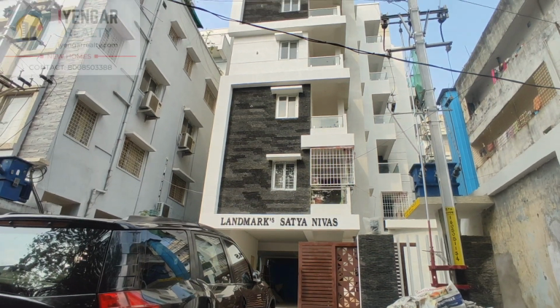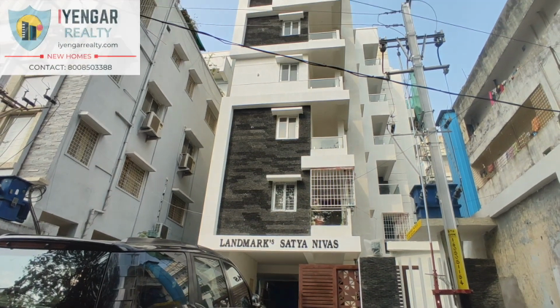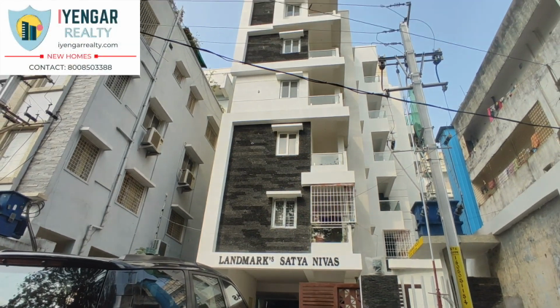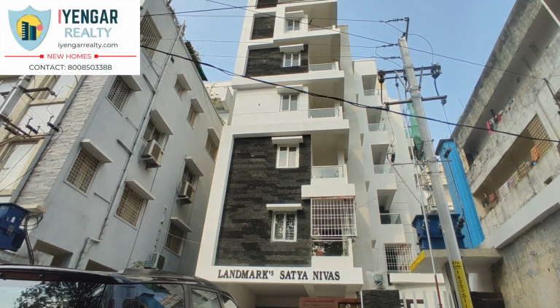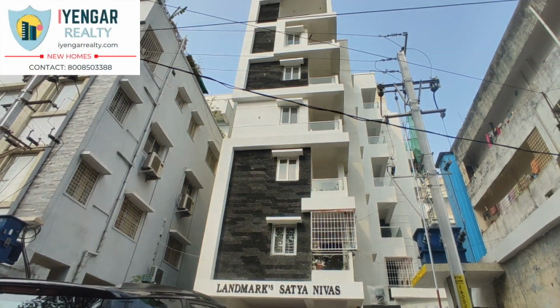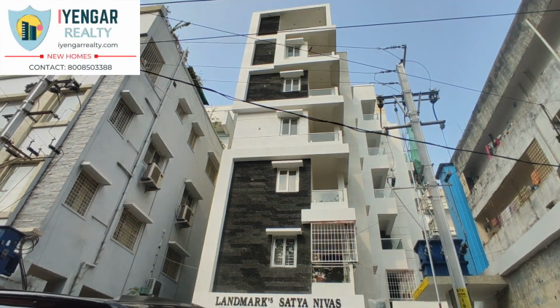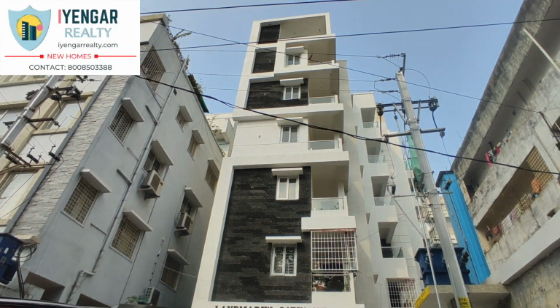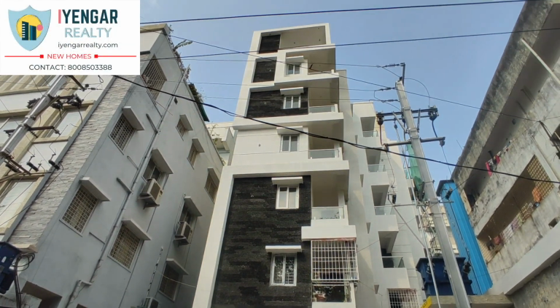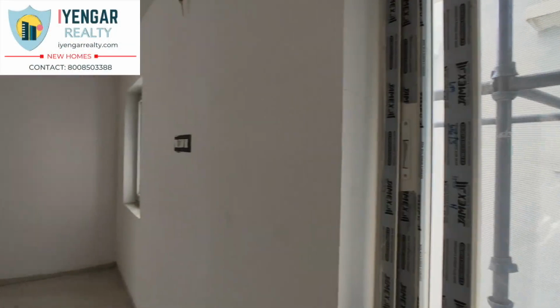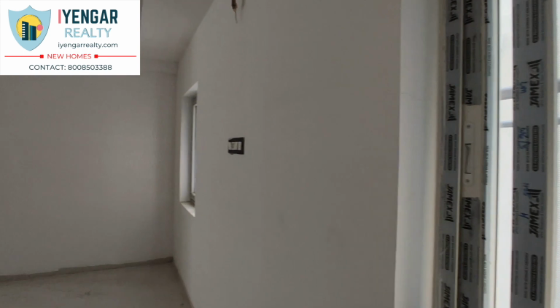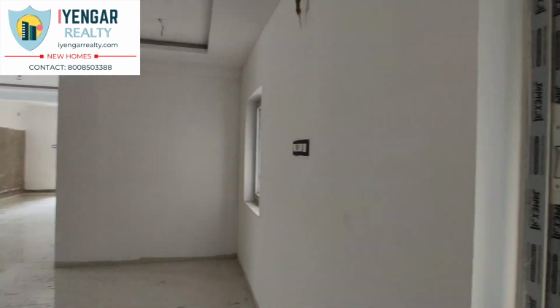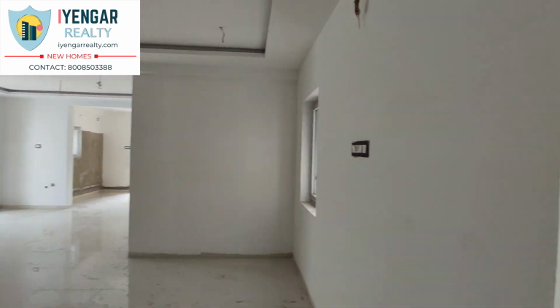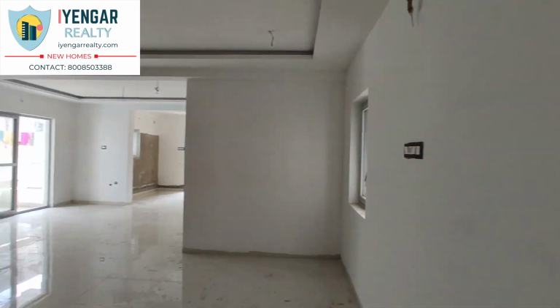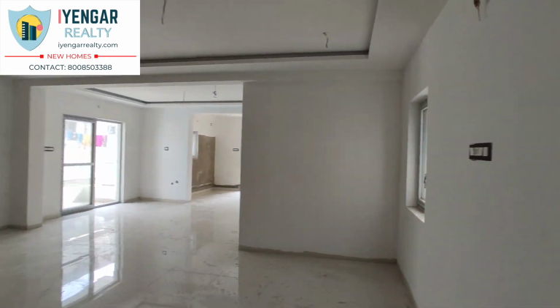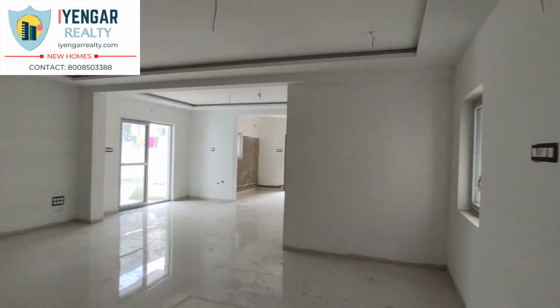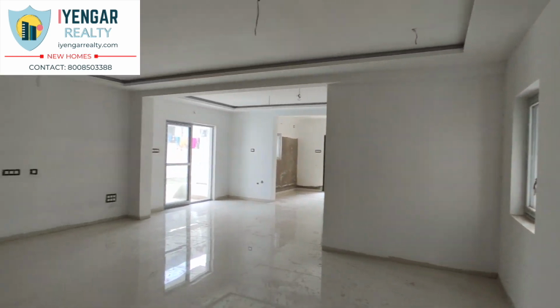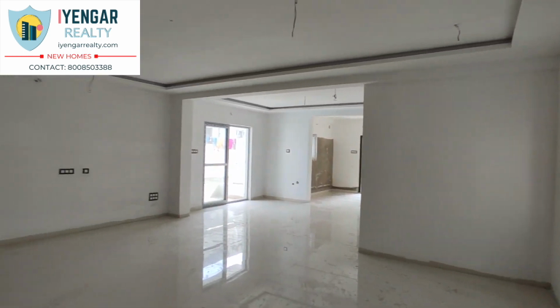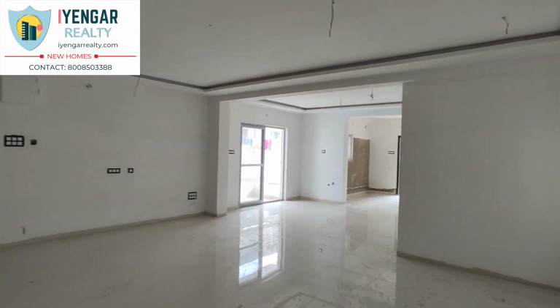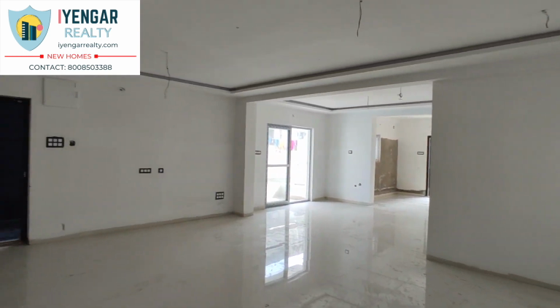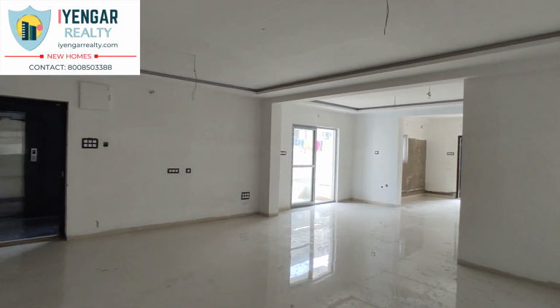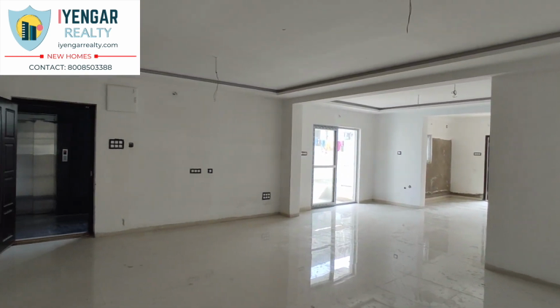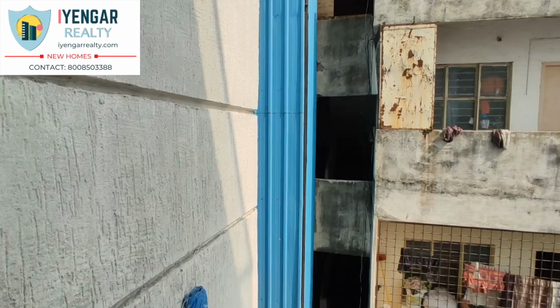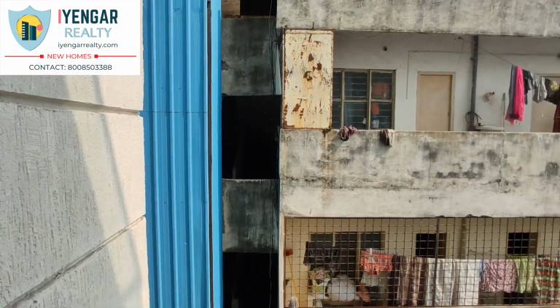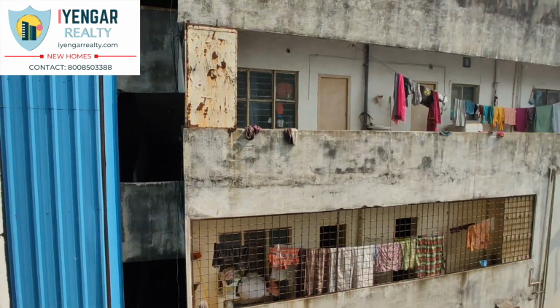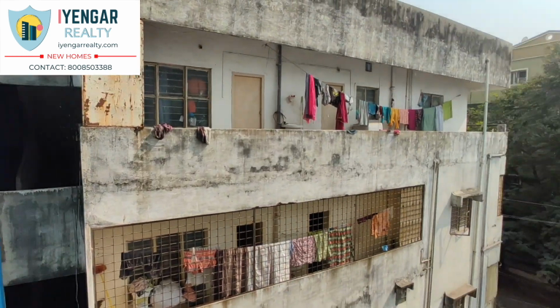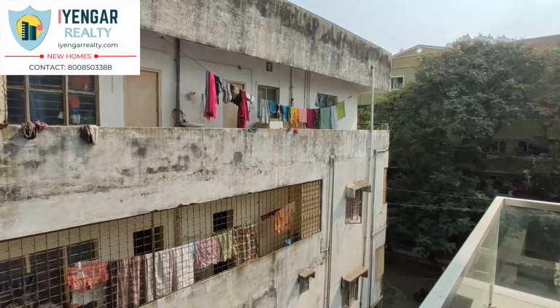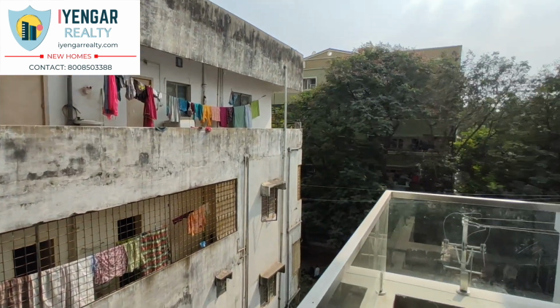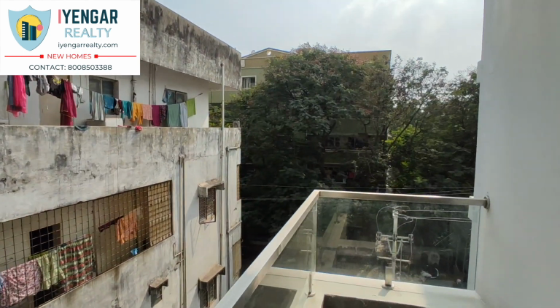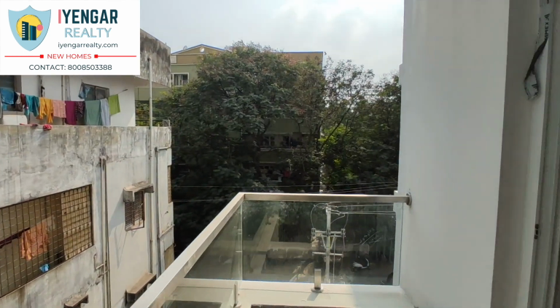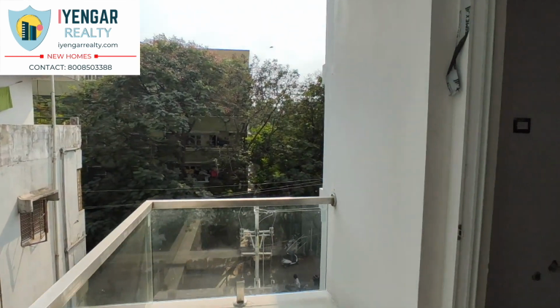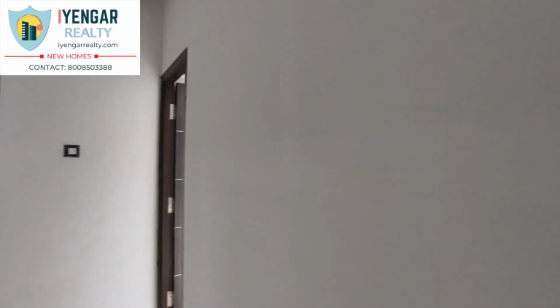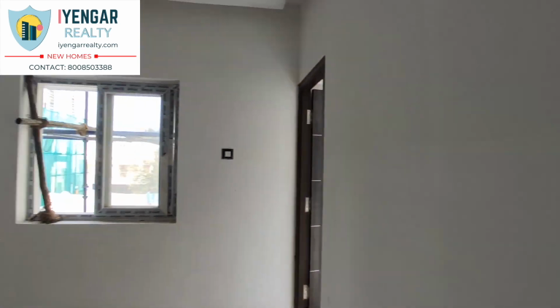Are you looking for a beautiful flat which is within walkable distance of Indra Park, located in the center of the city? Then stay tuned.